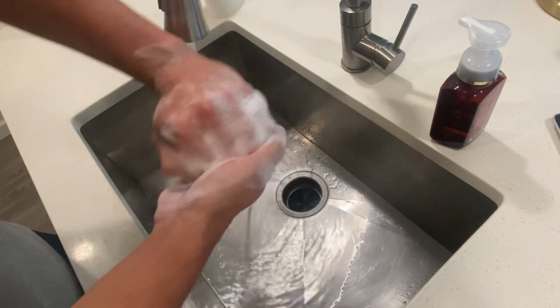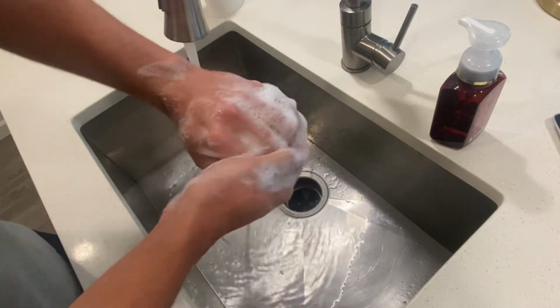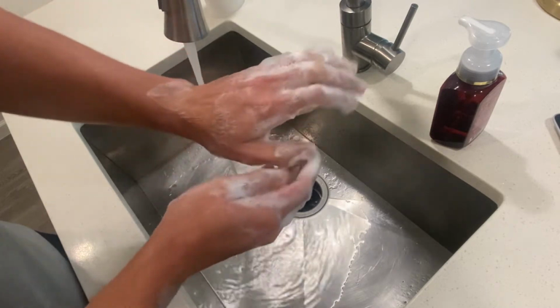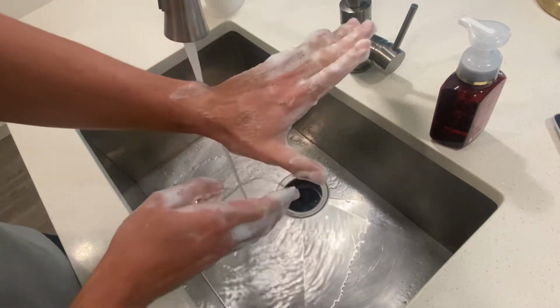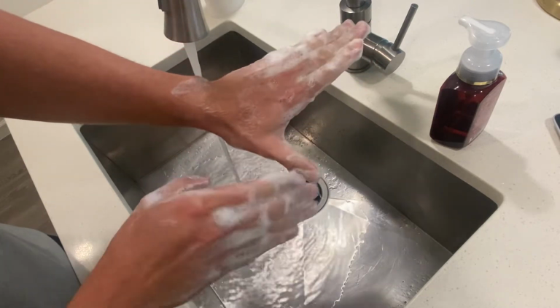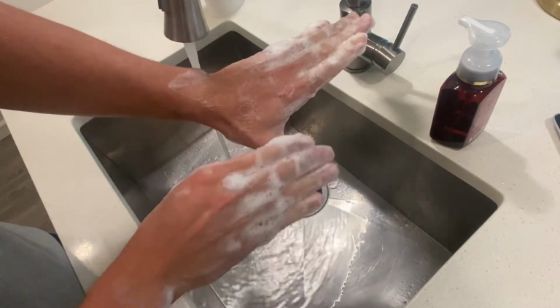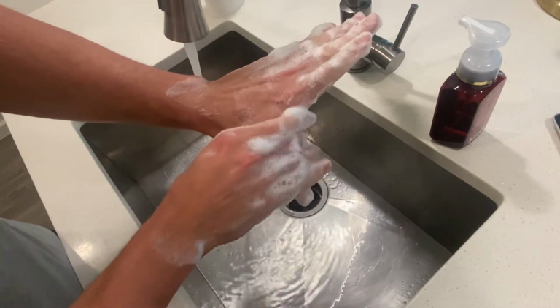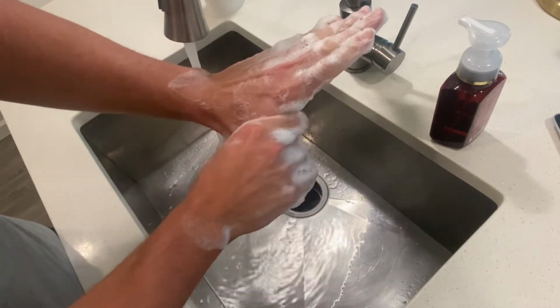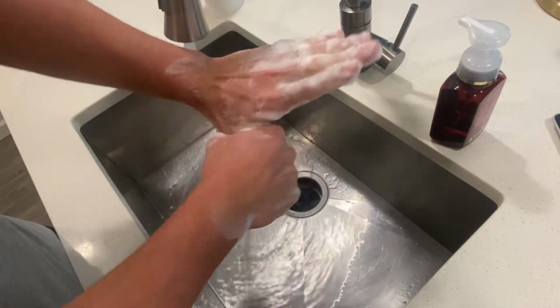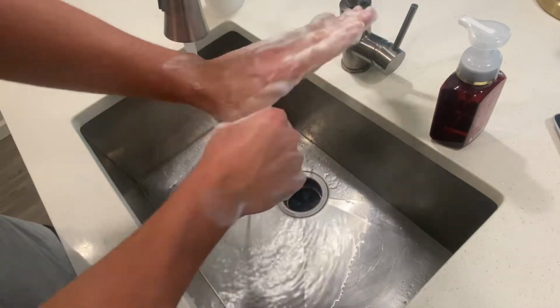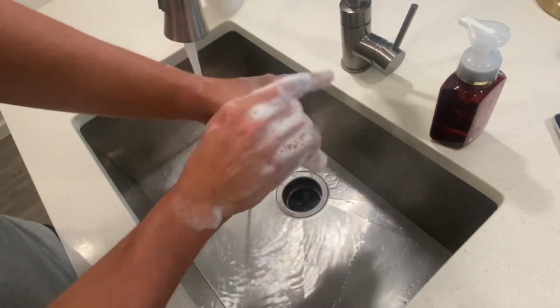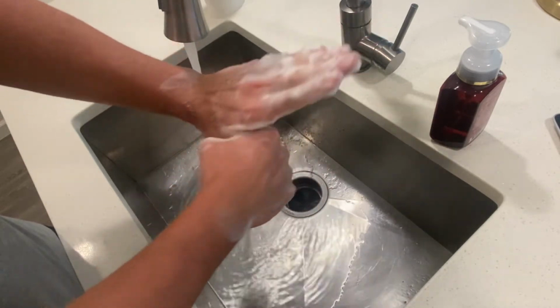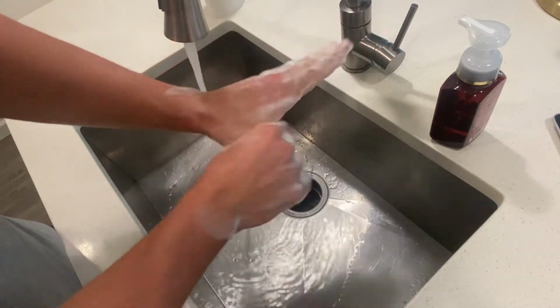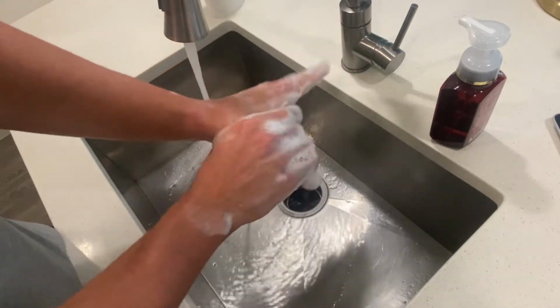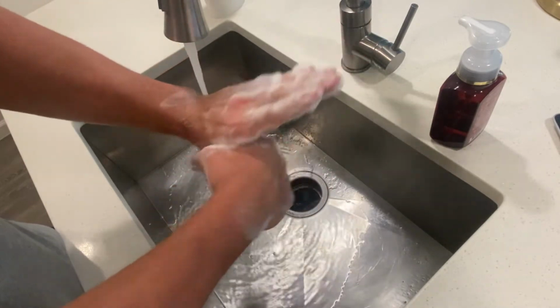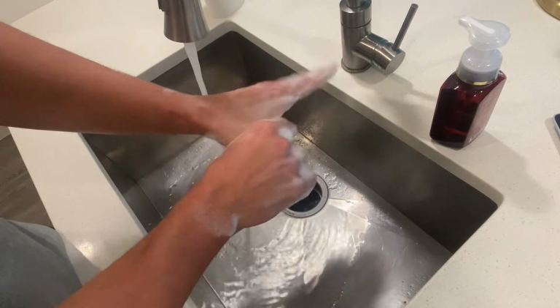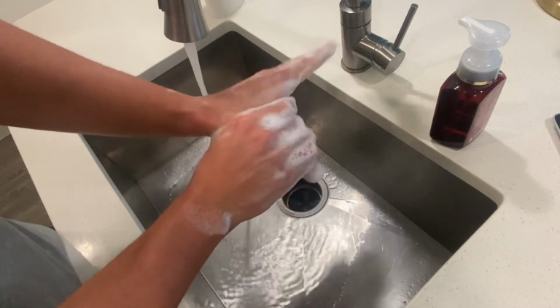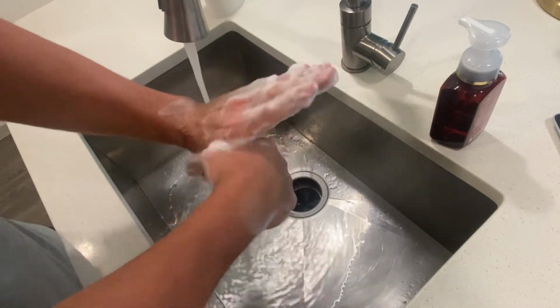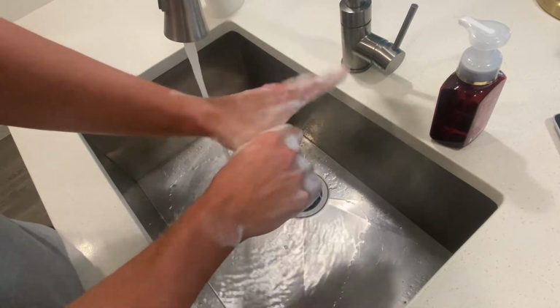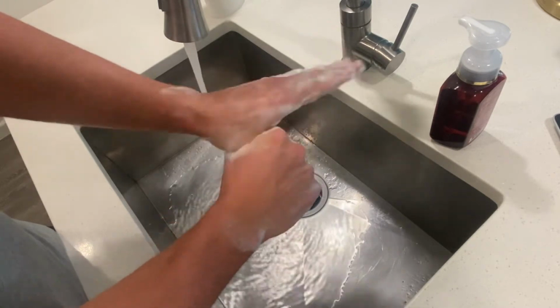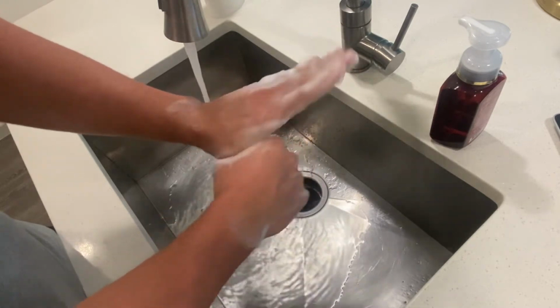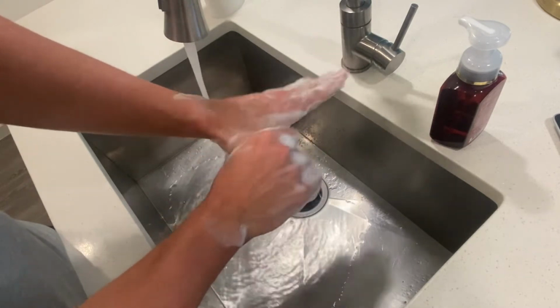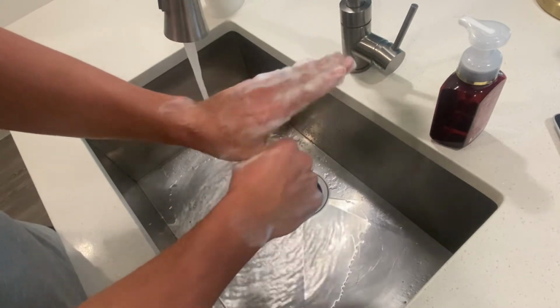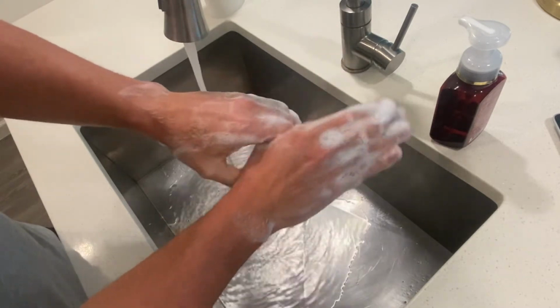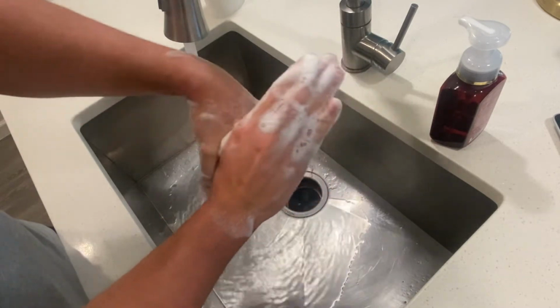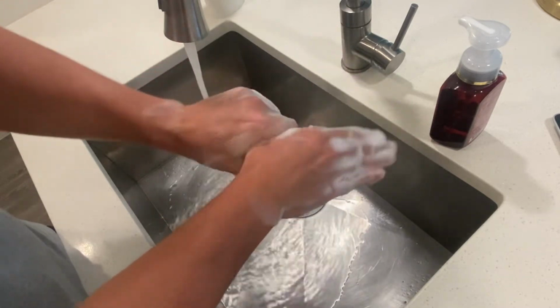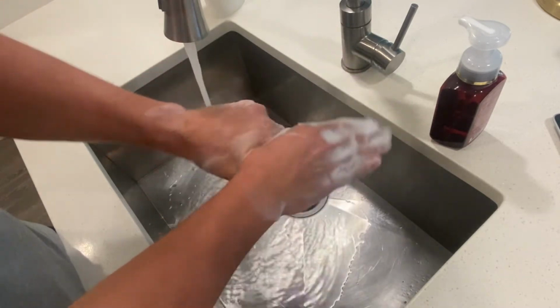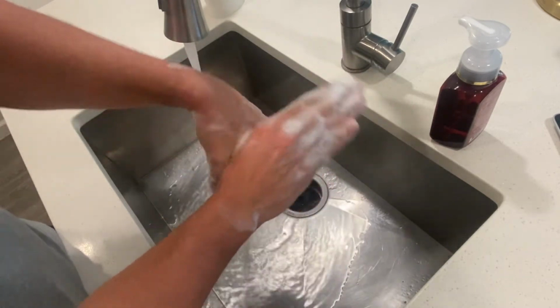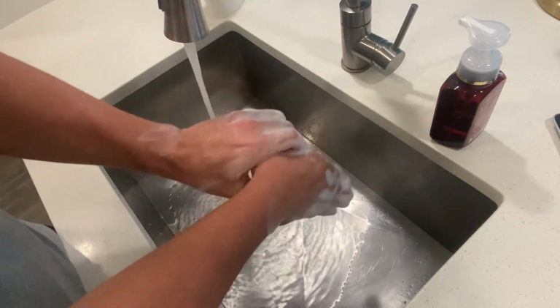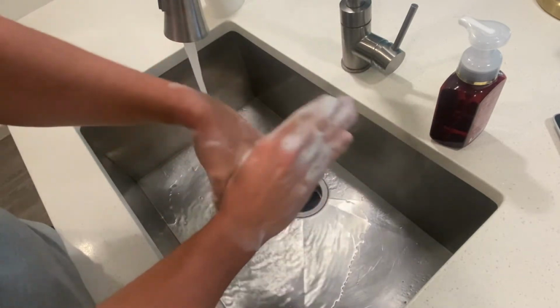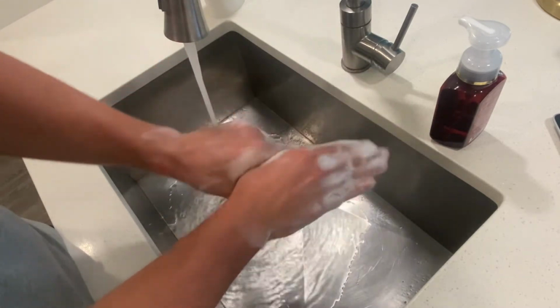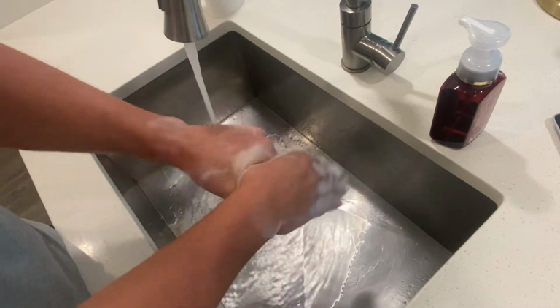We're gonna make sure we get our thumb, so we're gonna clasp our thumb with a rotational motion here. We're gonna switch hands, making sure that we get our other thumb in there.